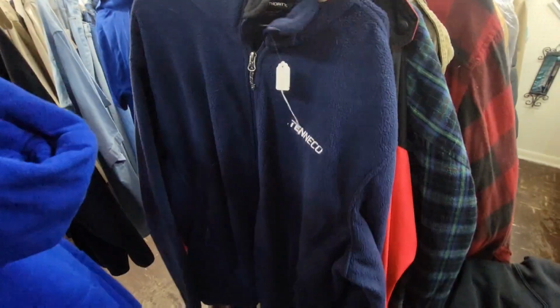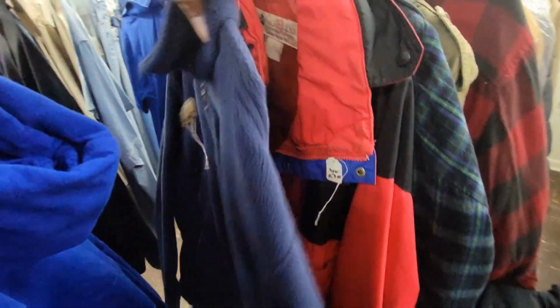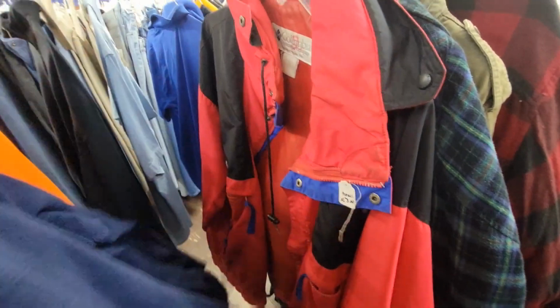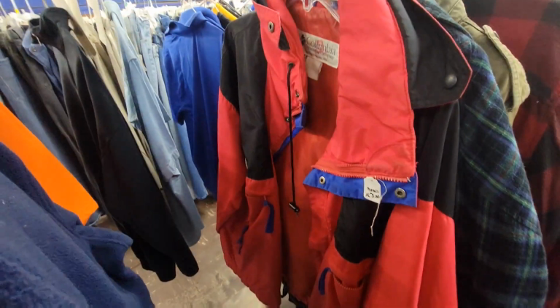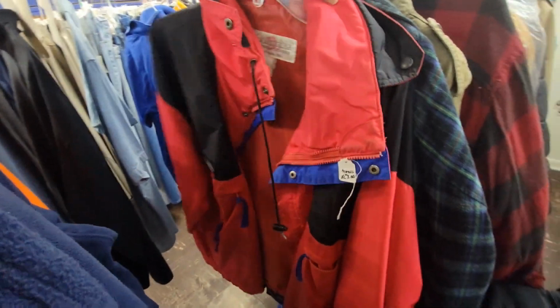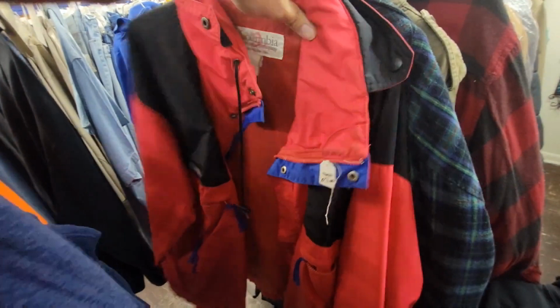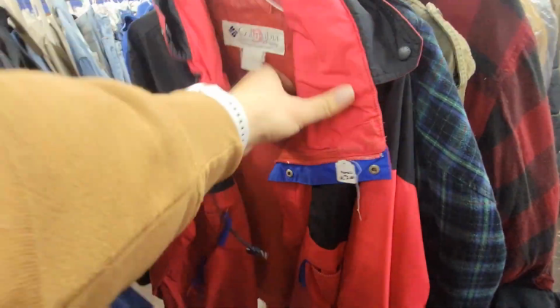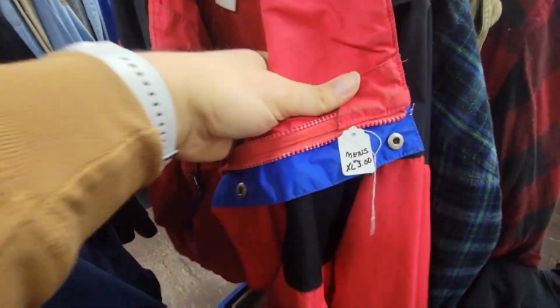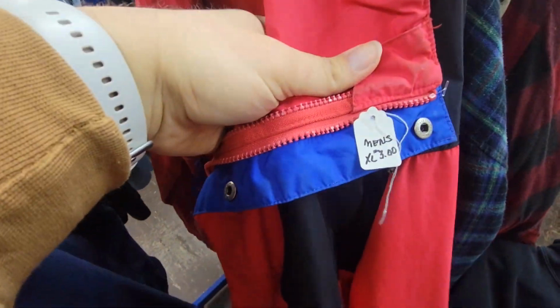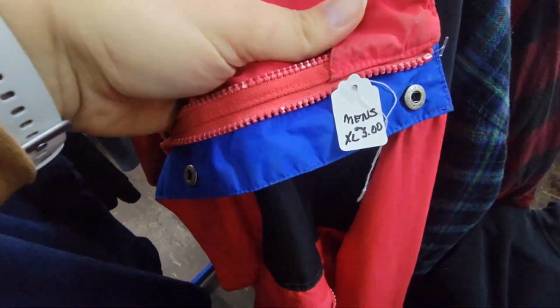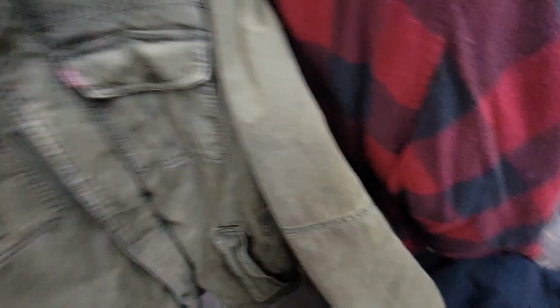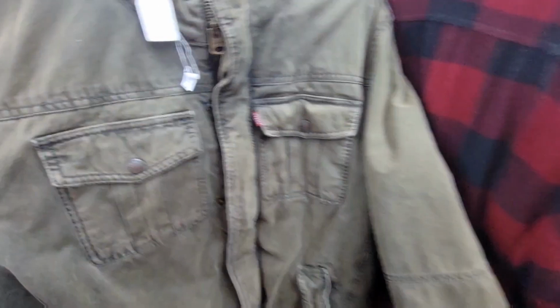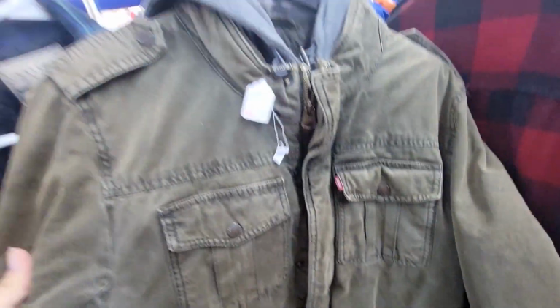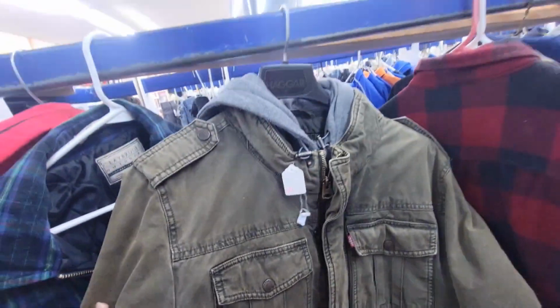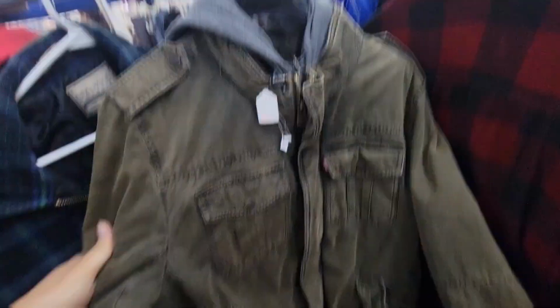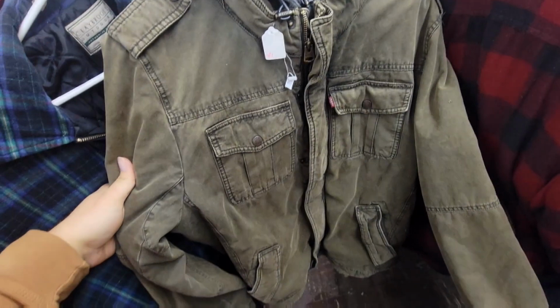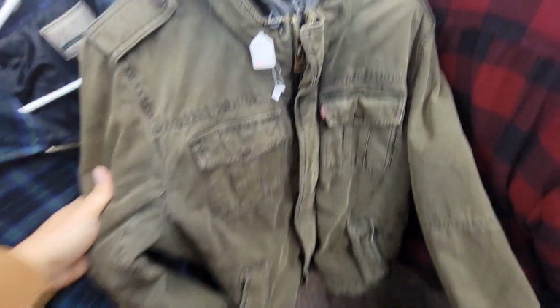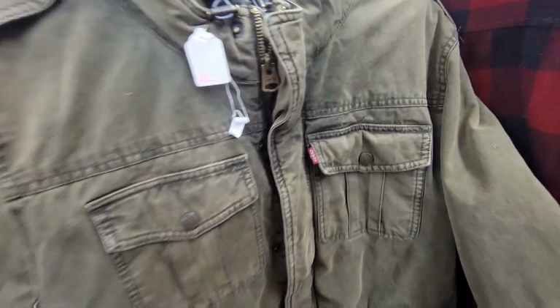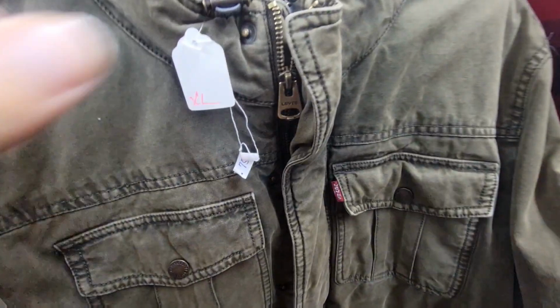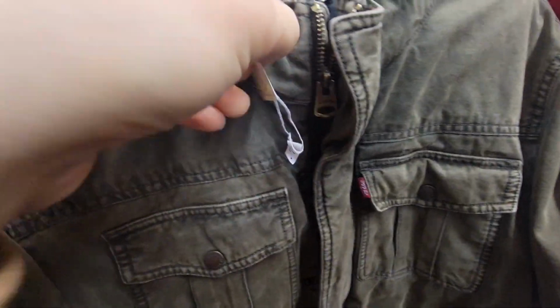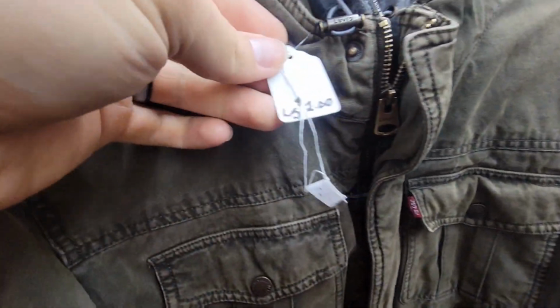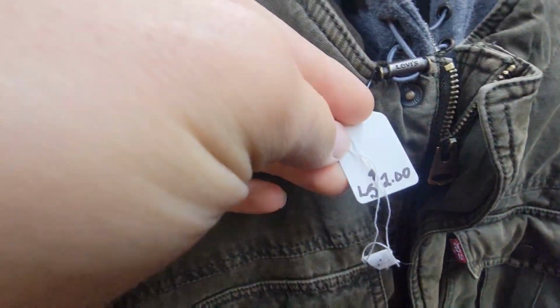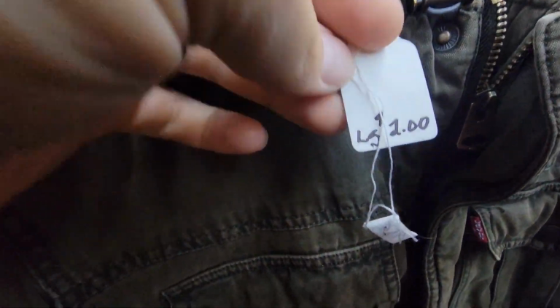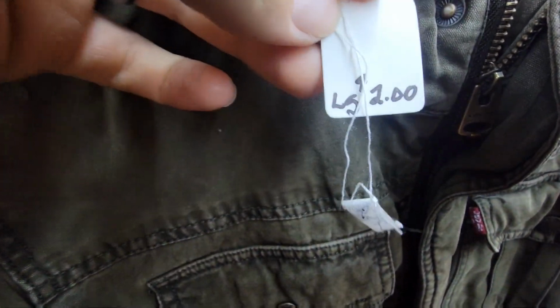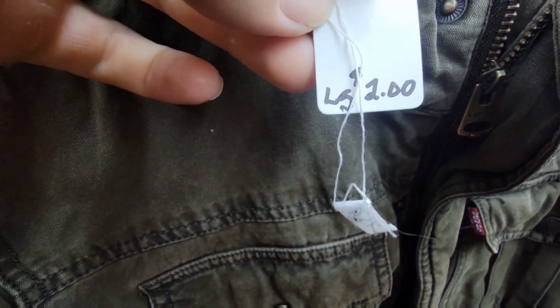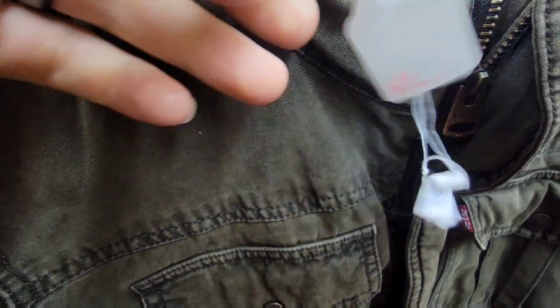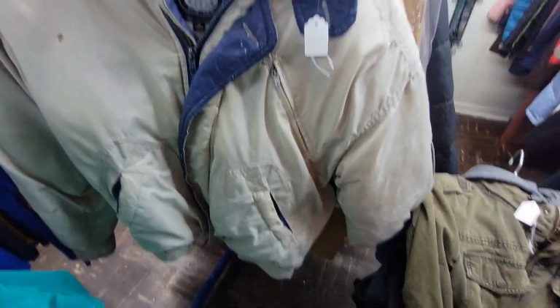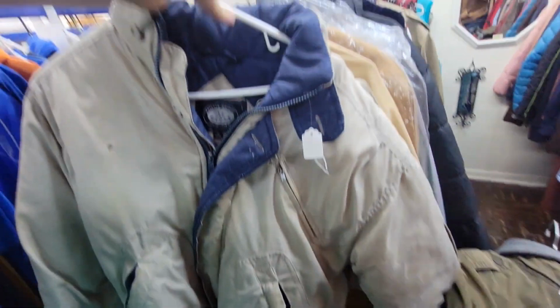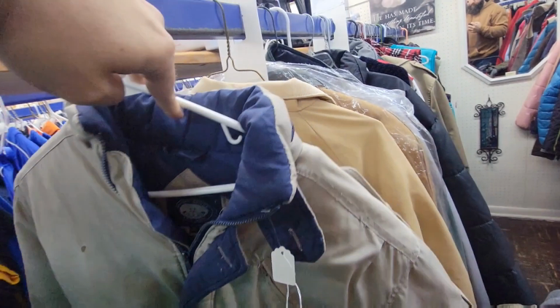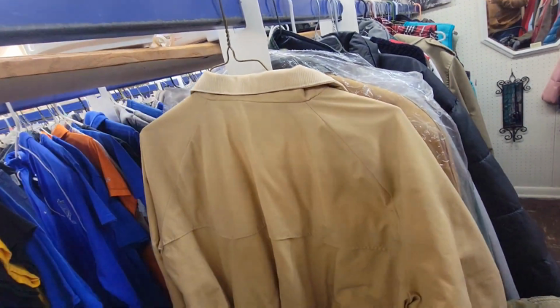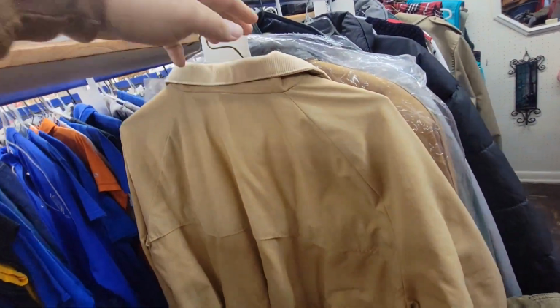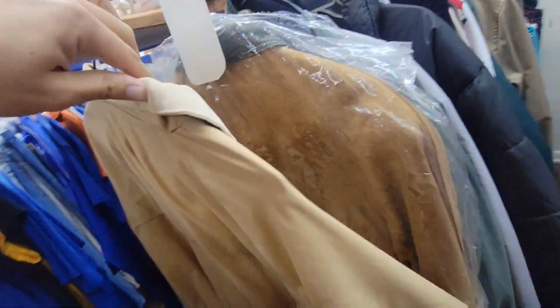This Columbia was pretty dirty so I passed on it, but this Levi's jacket was super nice so I got that — only two bucks. We're gonna keep on looking.